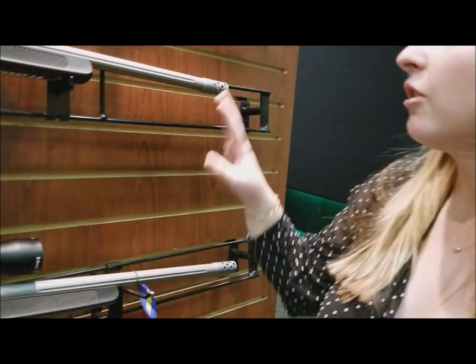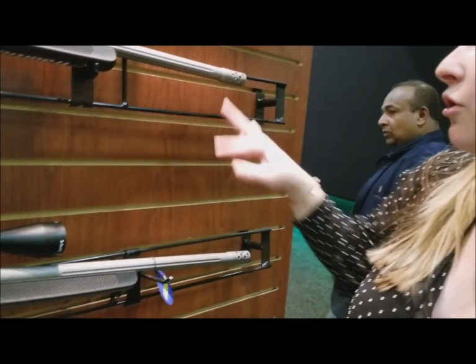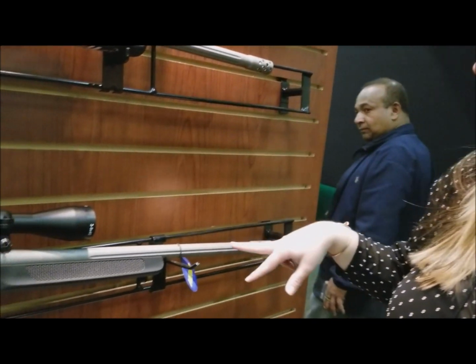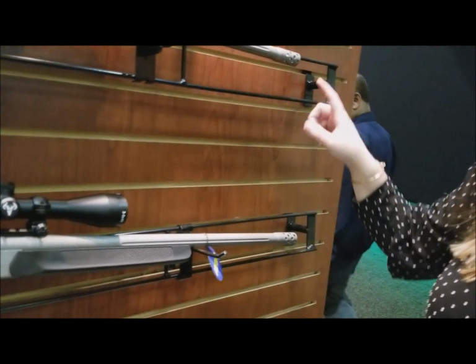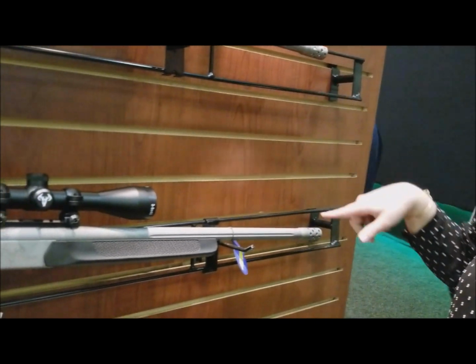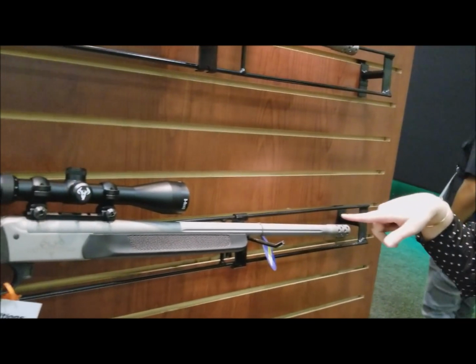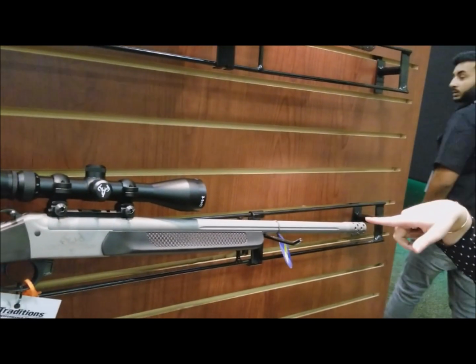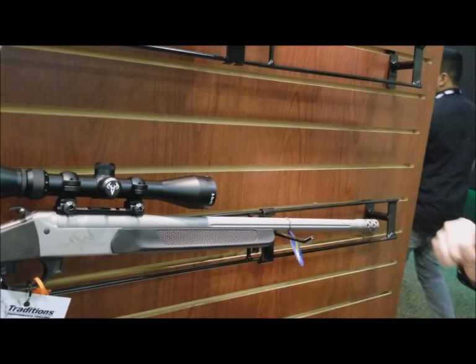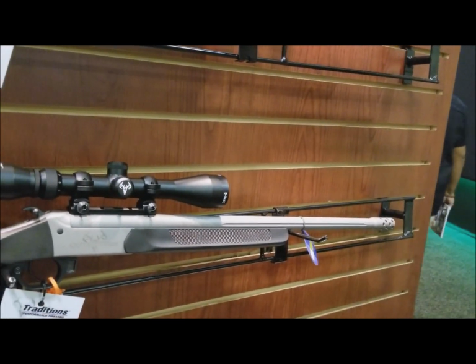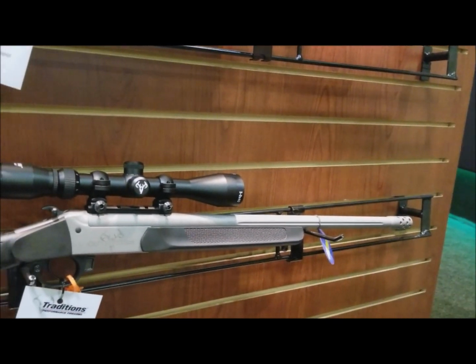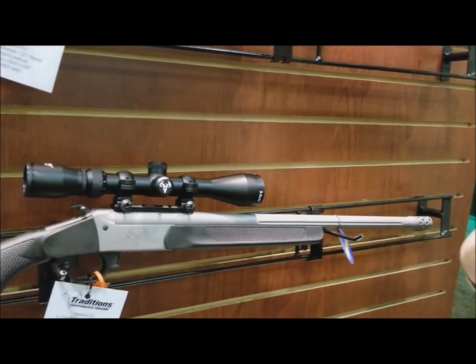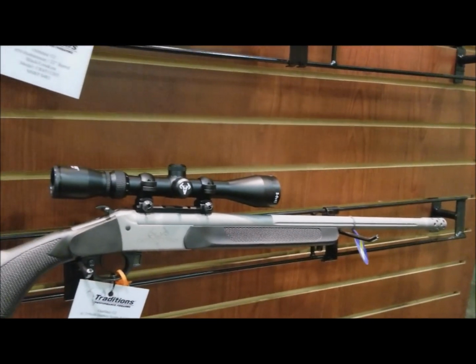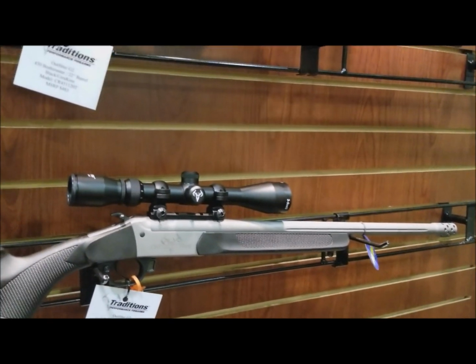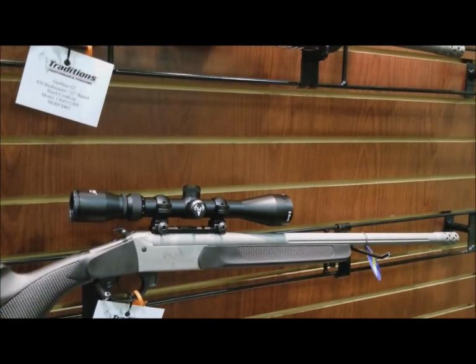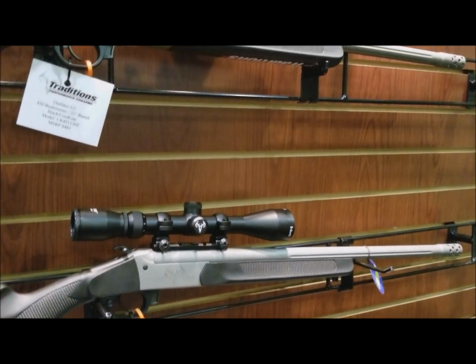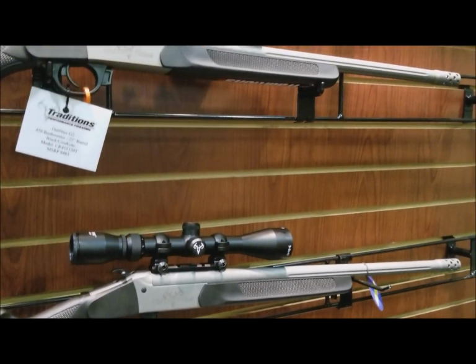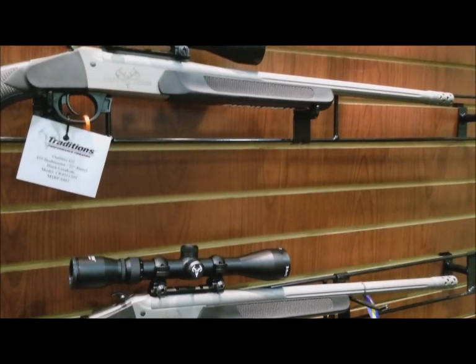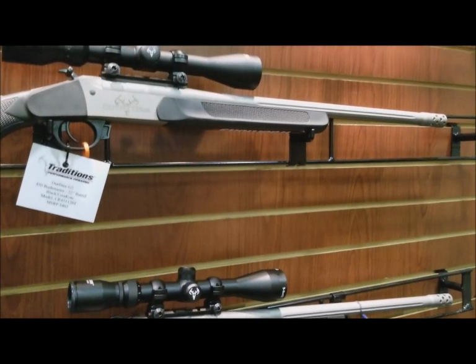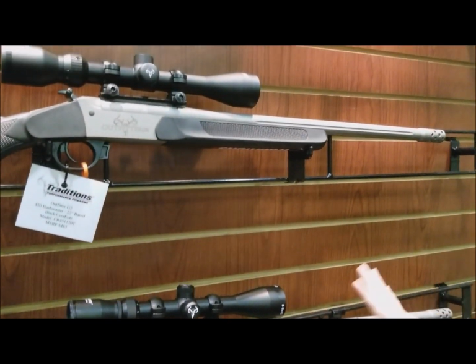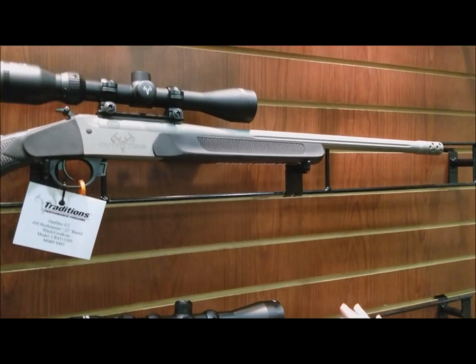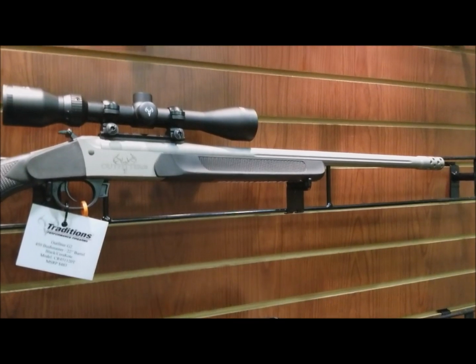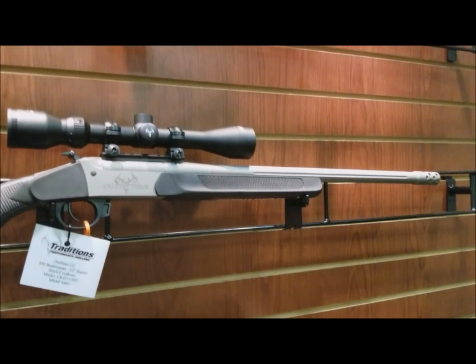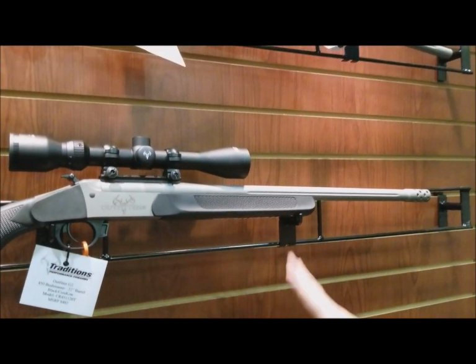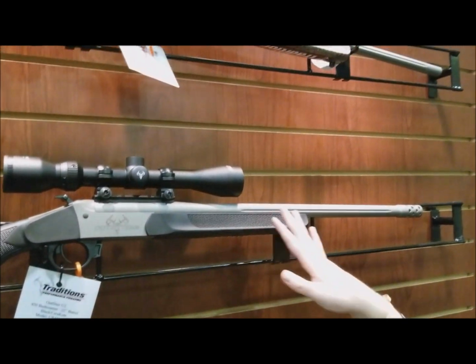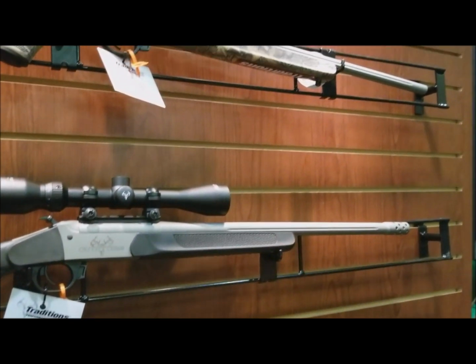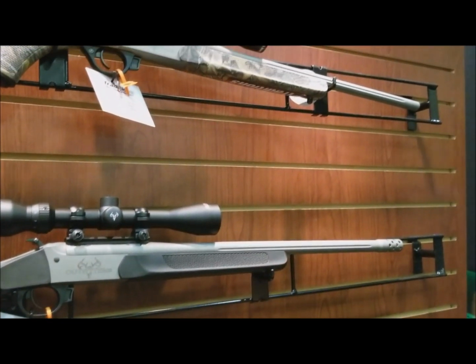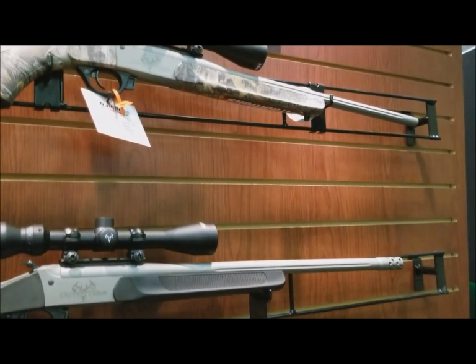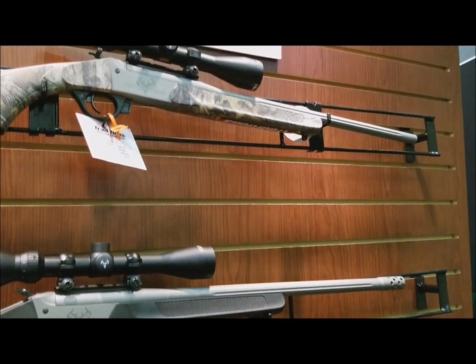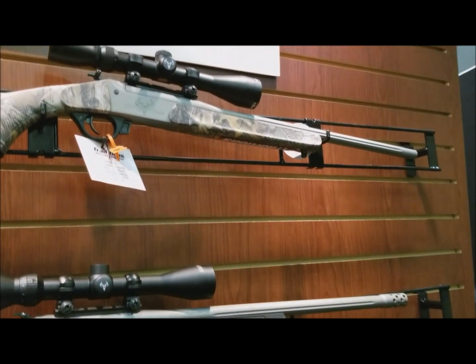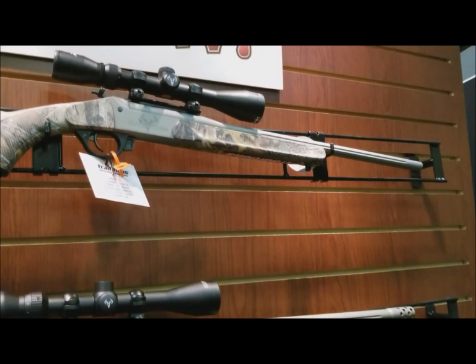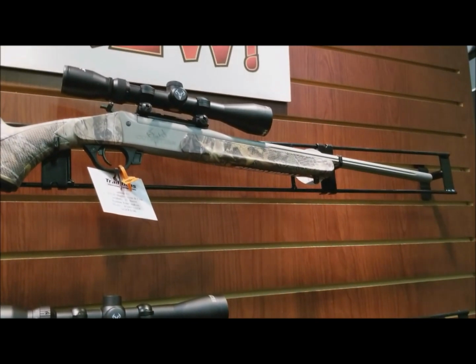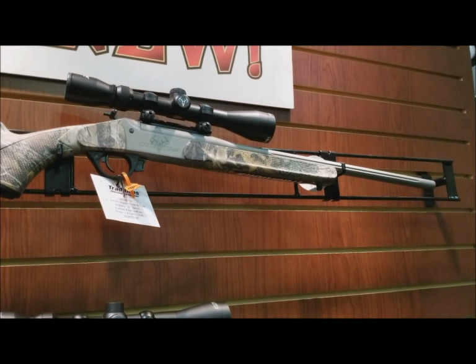The larger calibers do have a brake on them to reduce recoil, and they either come black or camo, scoped or non-scoped with a case.